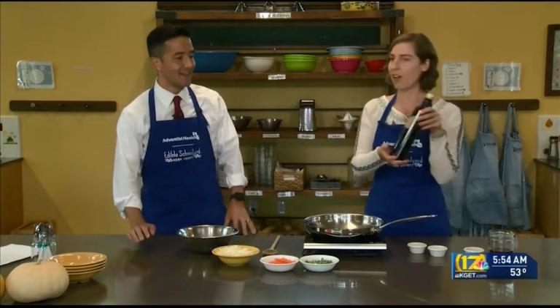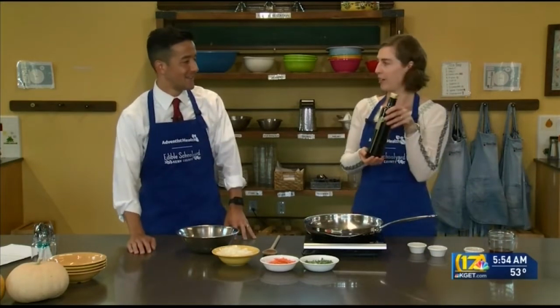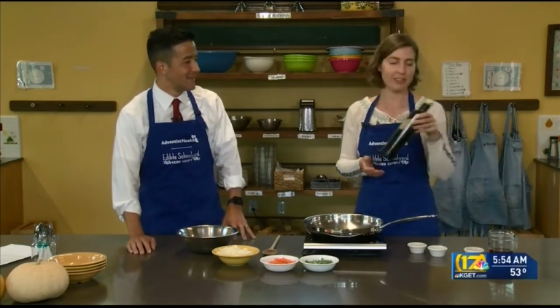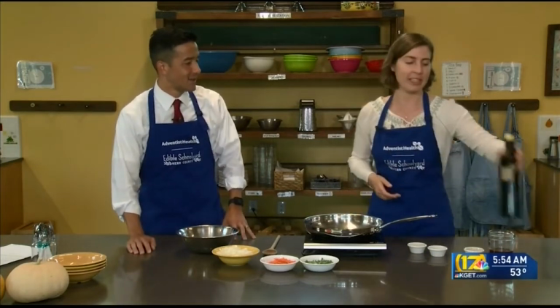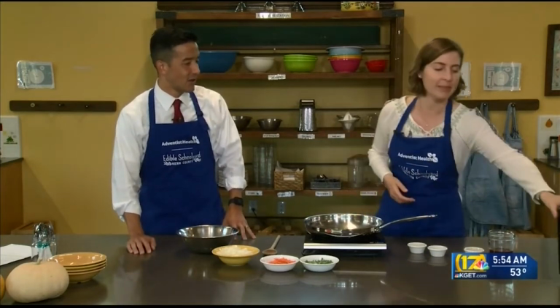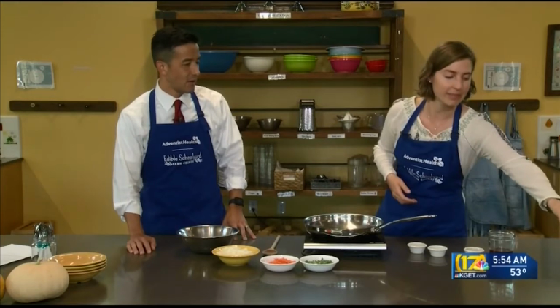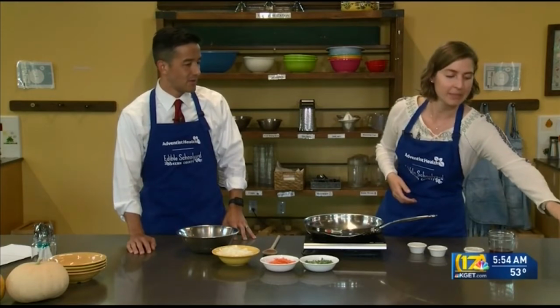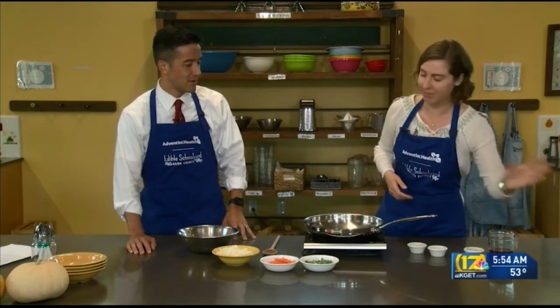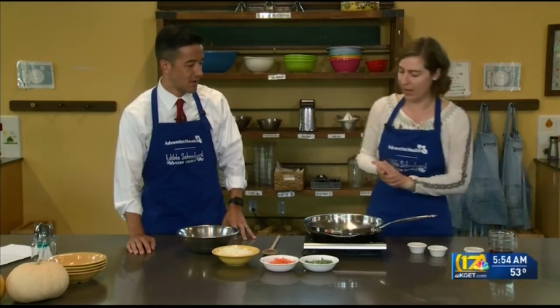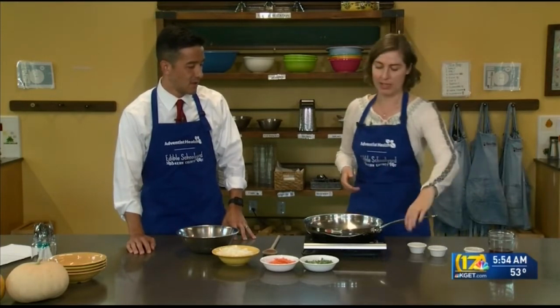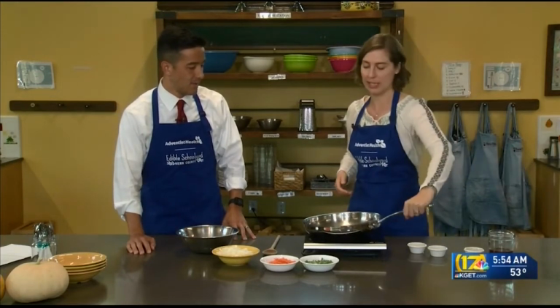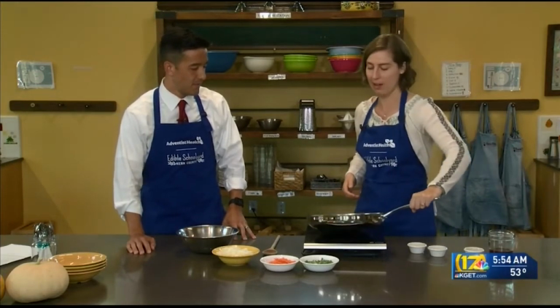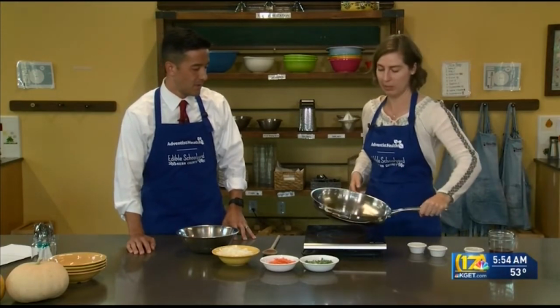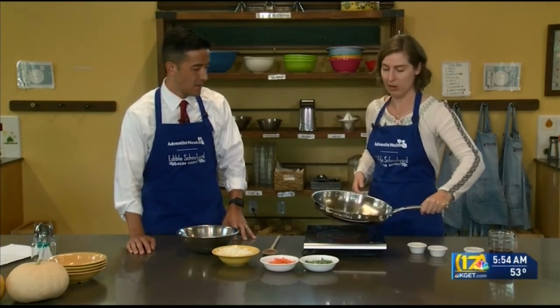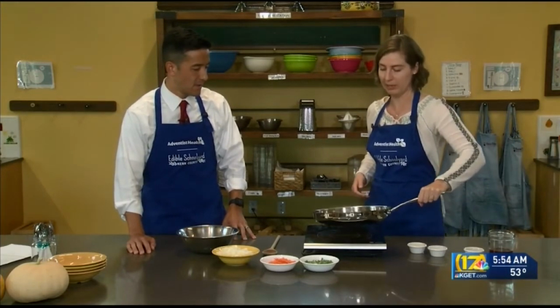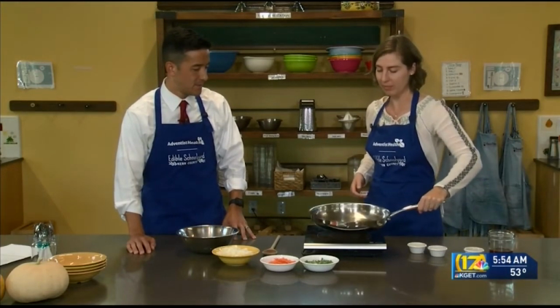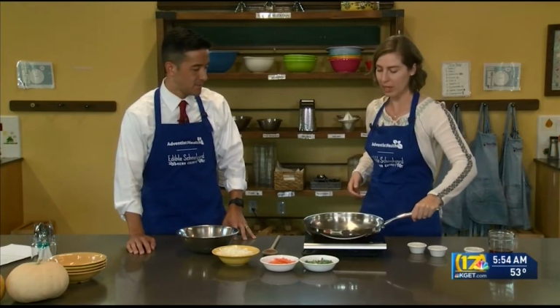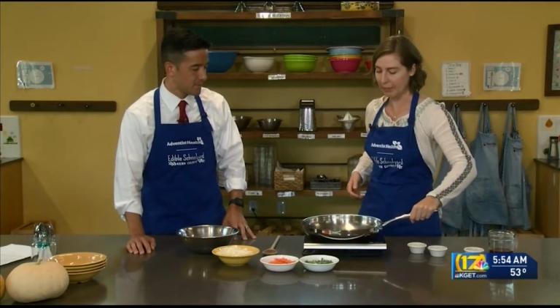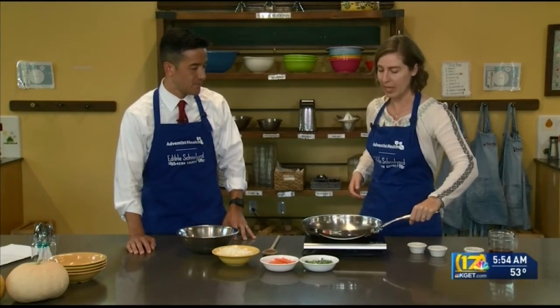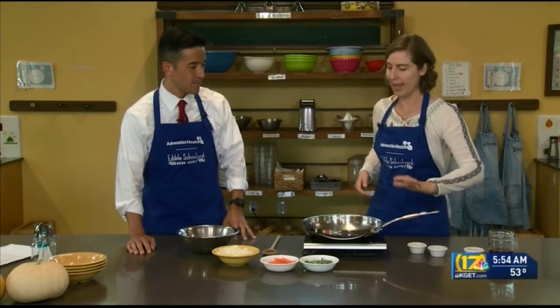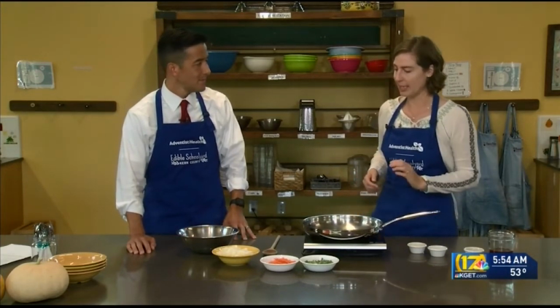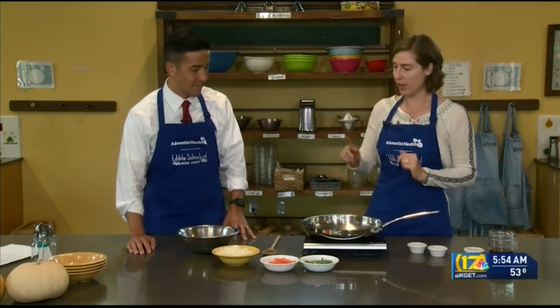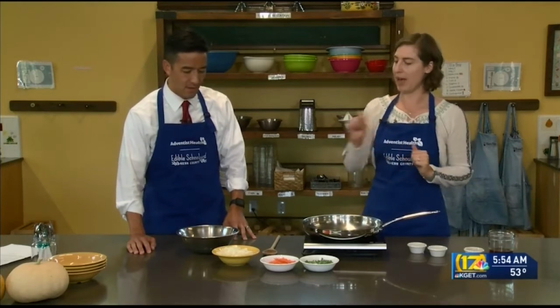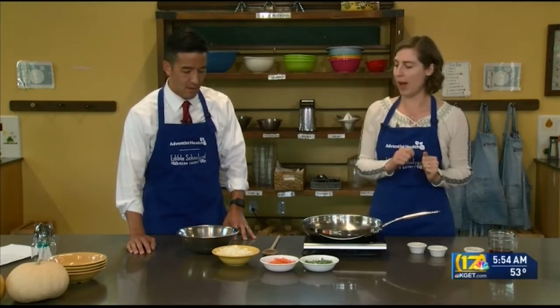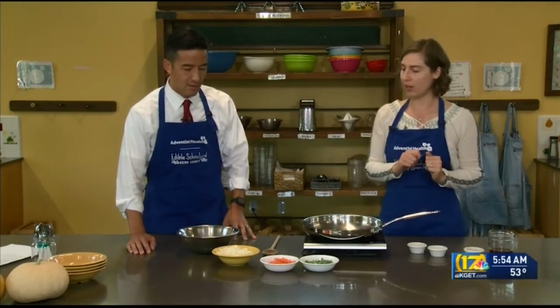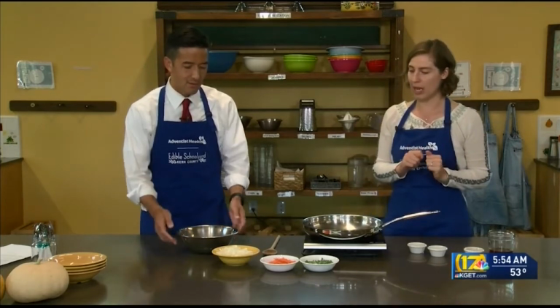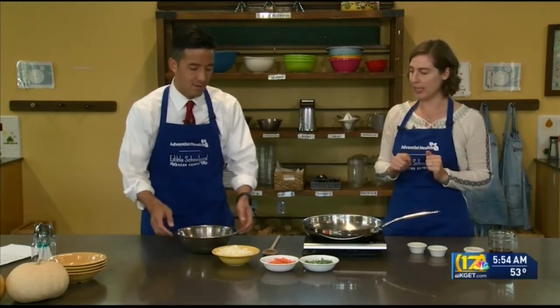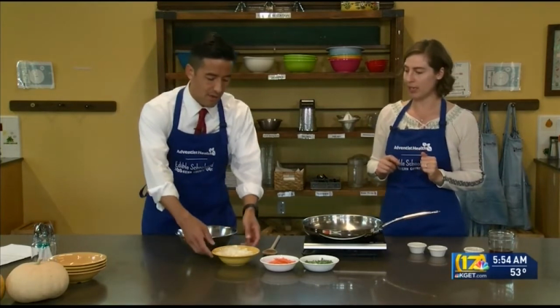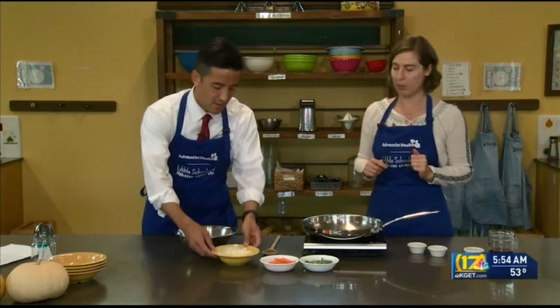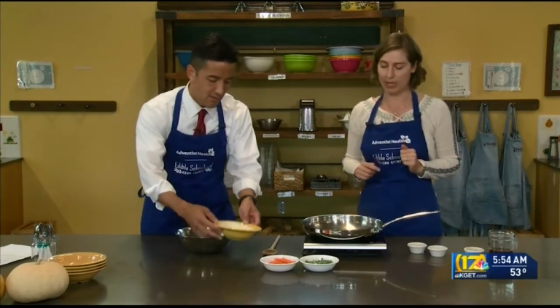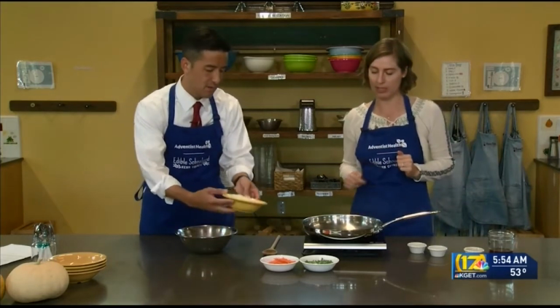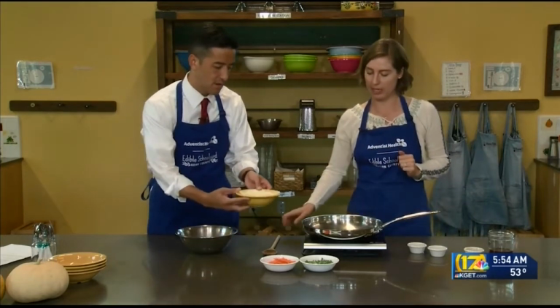This is our olive oil right here — Kern County grown. We sell it in town at Williams-Sonoma and Lassen's. I'm going to have you add in those onions and sweet potatoes into here.